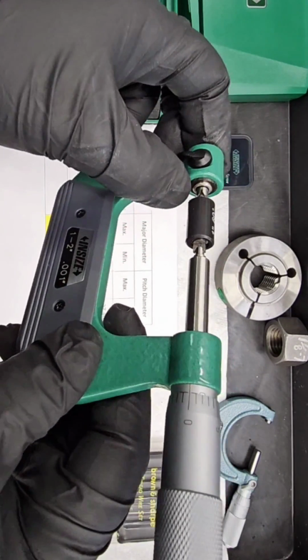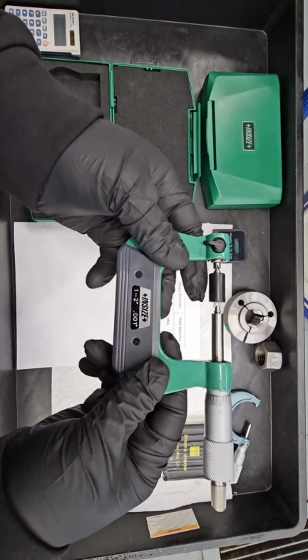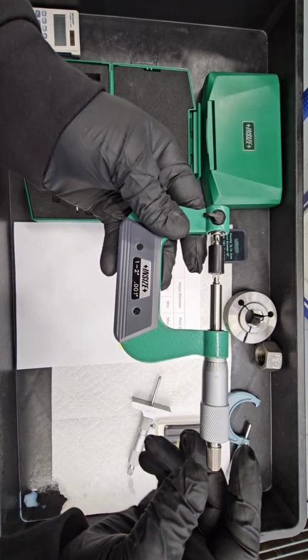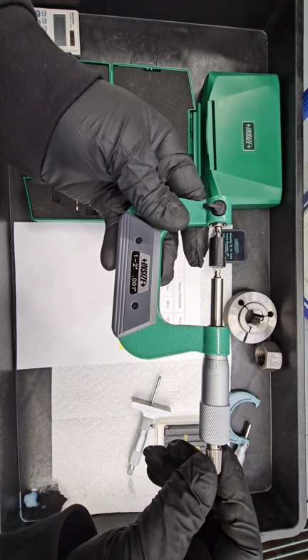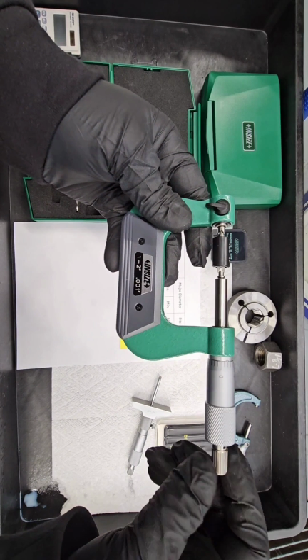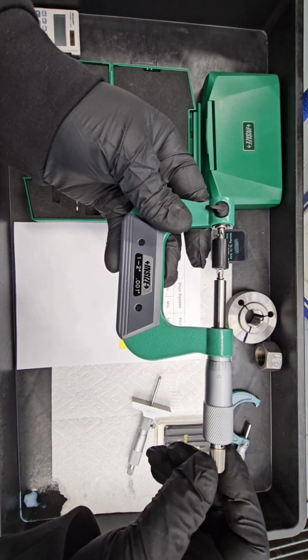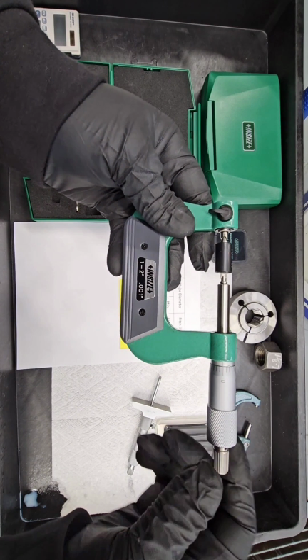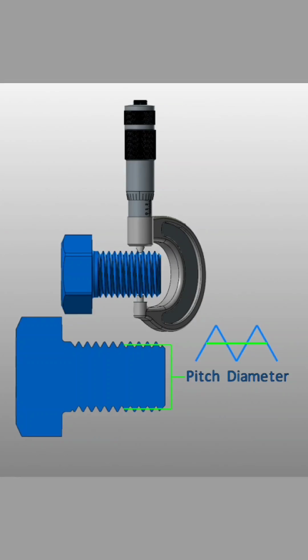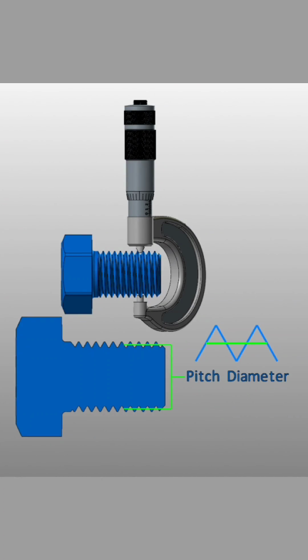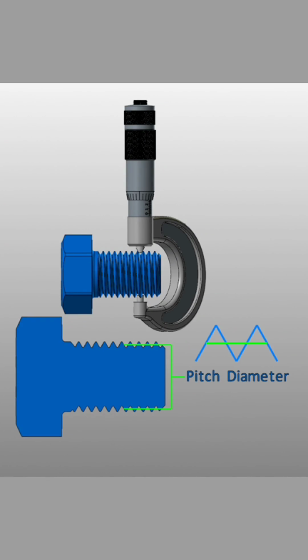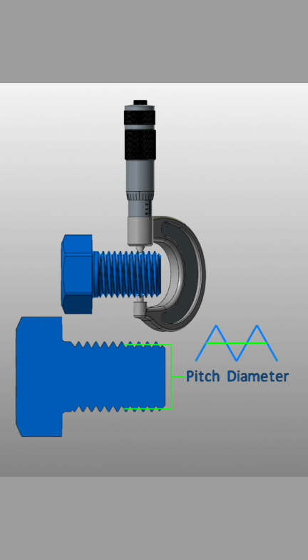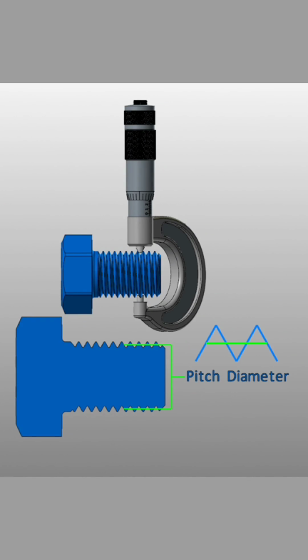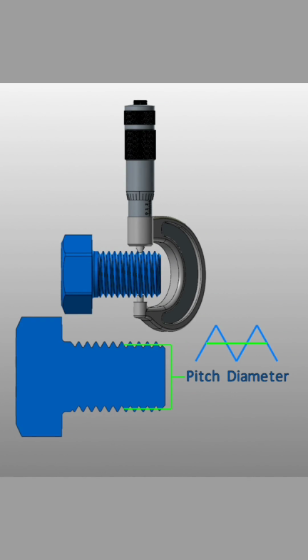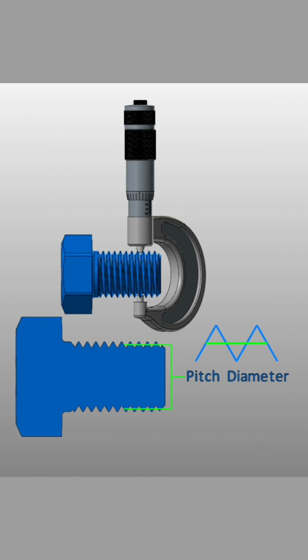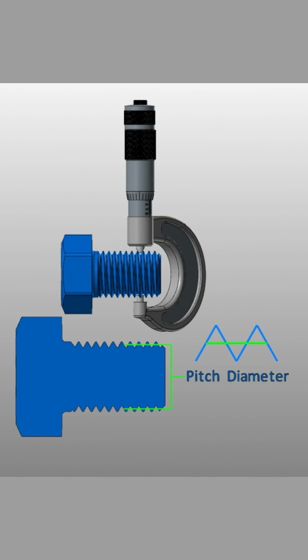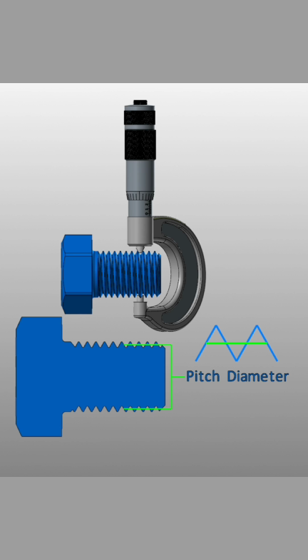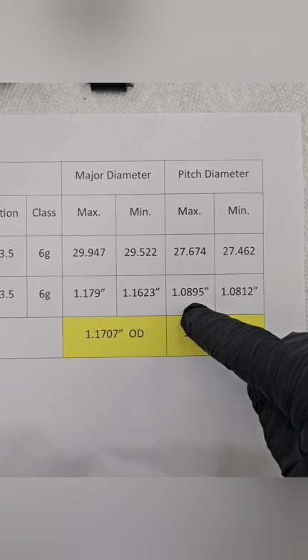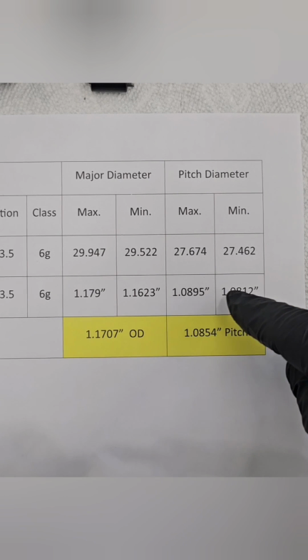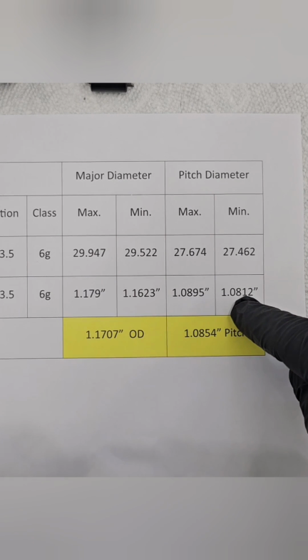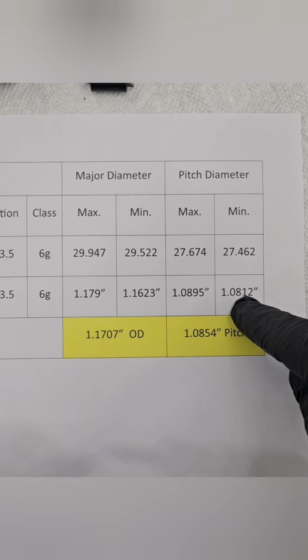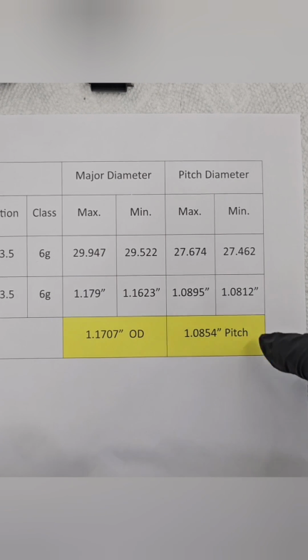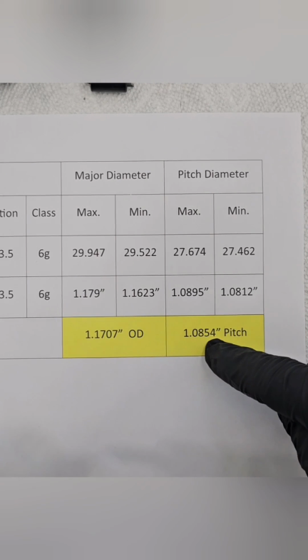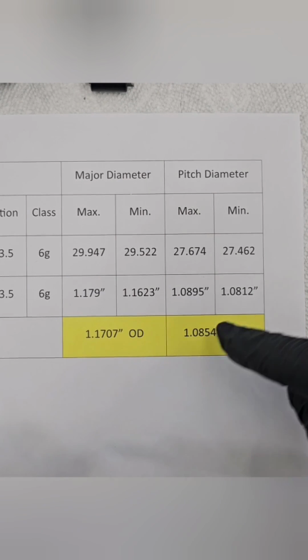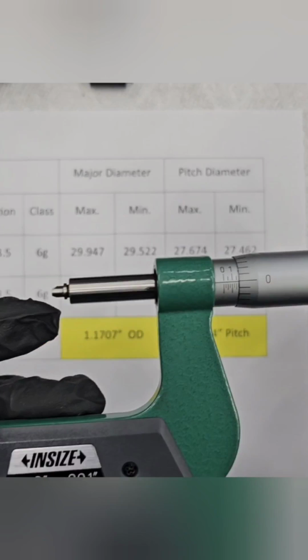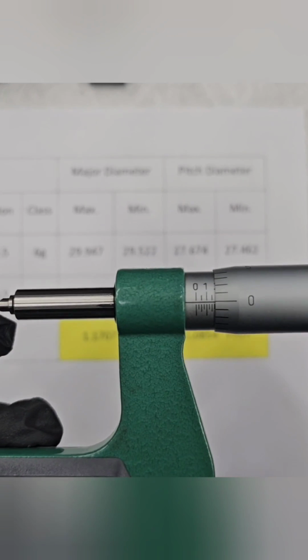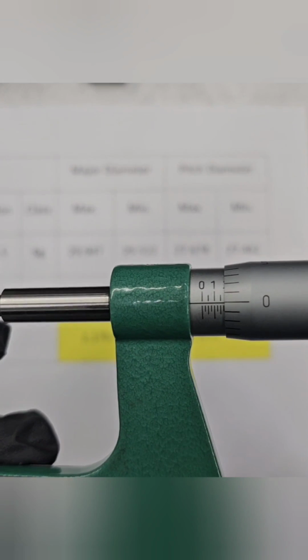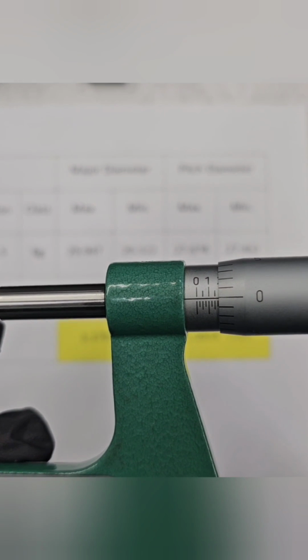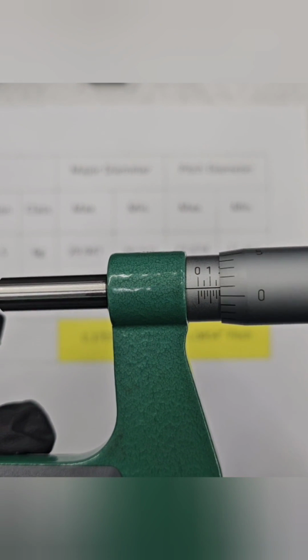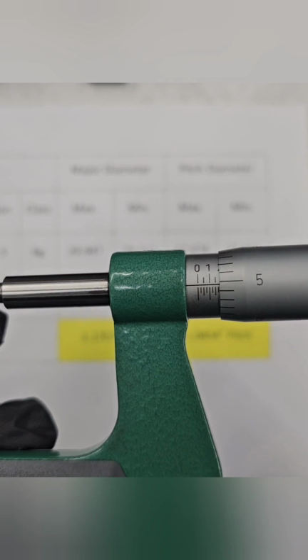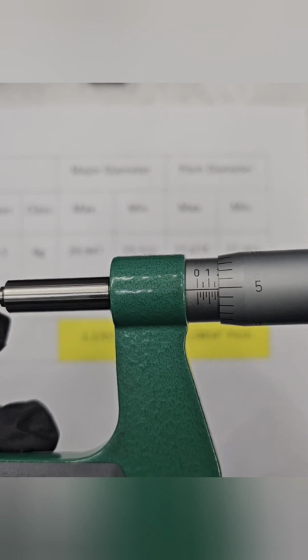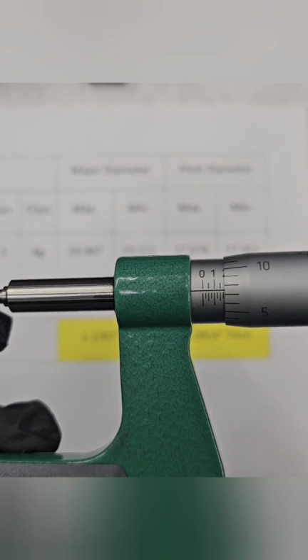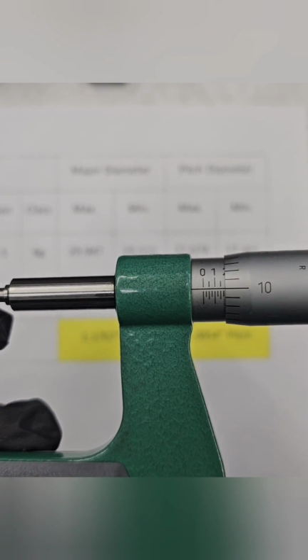Pitch diameter refers to measuring the flanks at the midpoint between the major and minor diameter. There are long established standards for each thread that control the minimum and maximum values. In this case our target was 1.0854 inches.